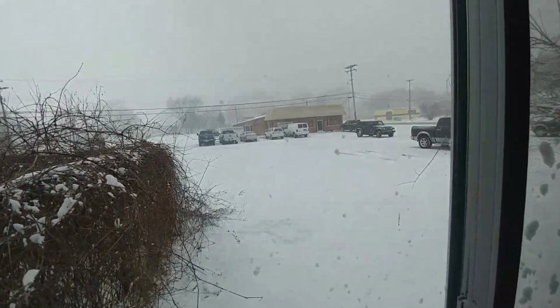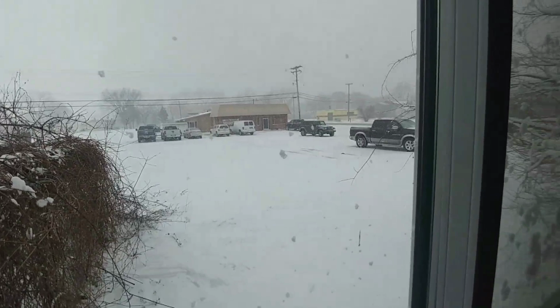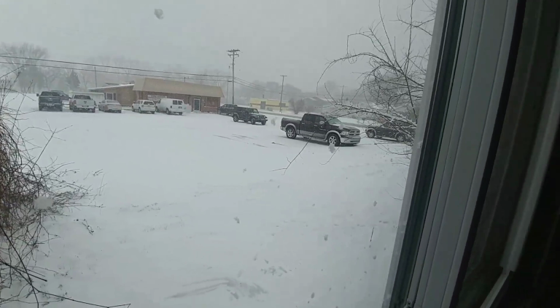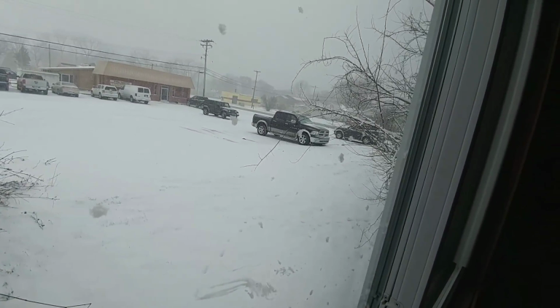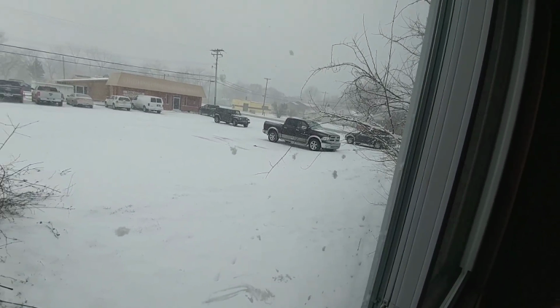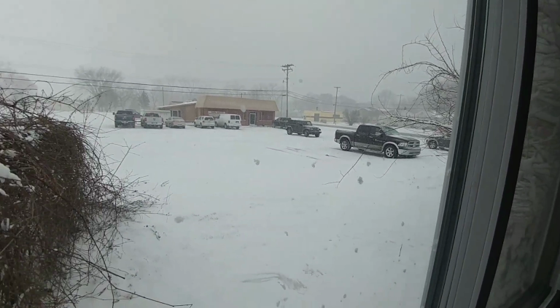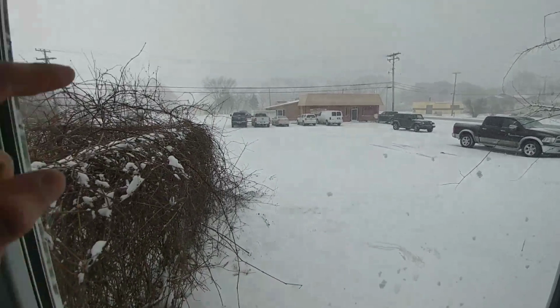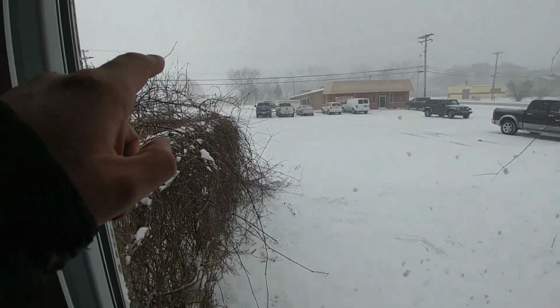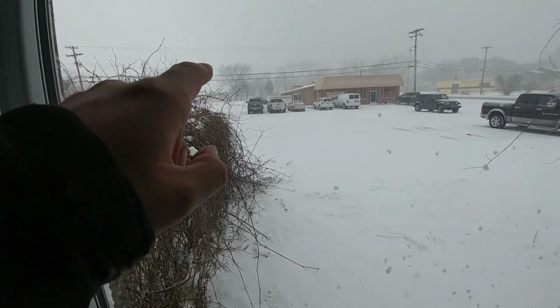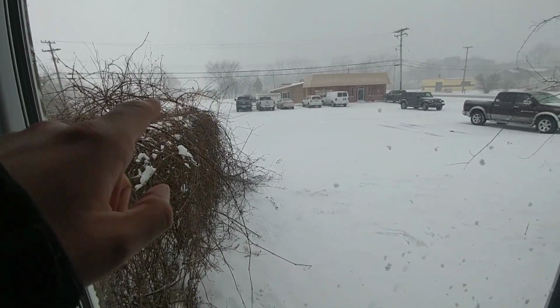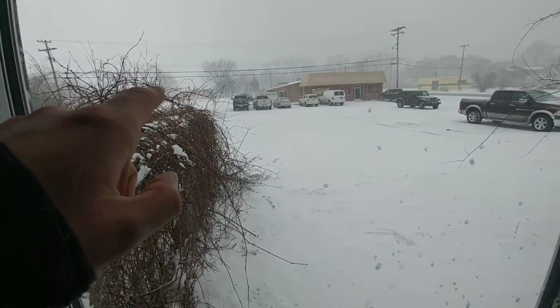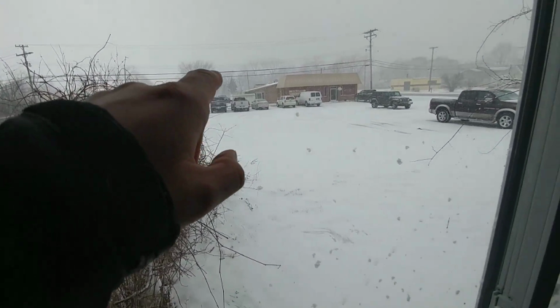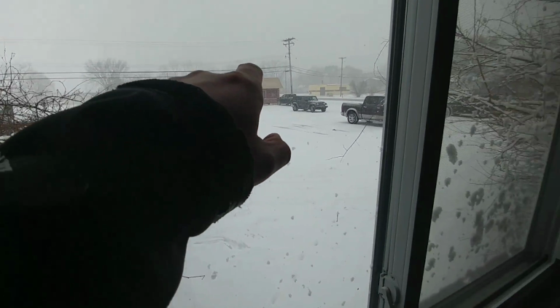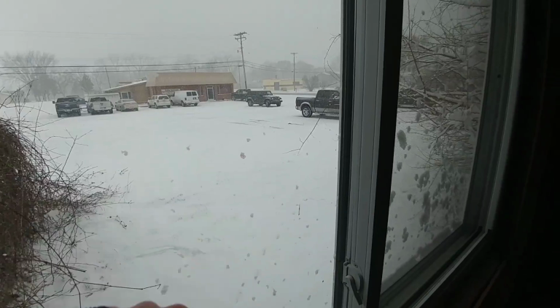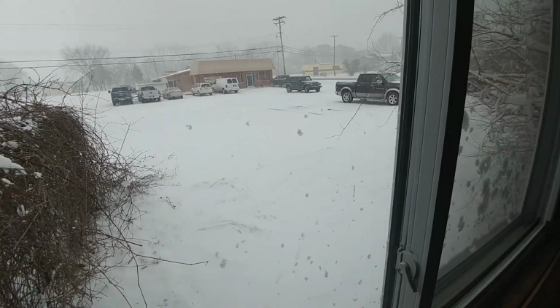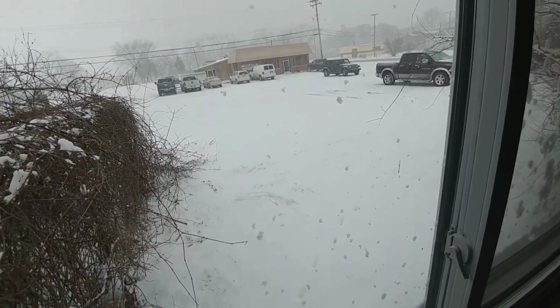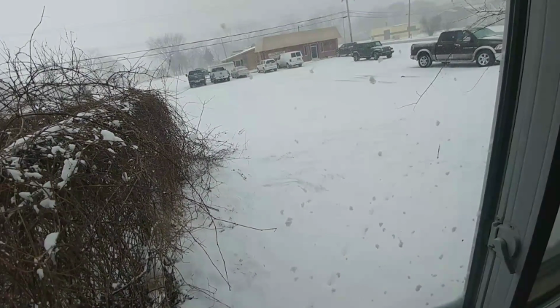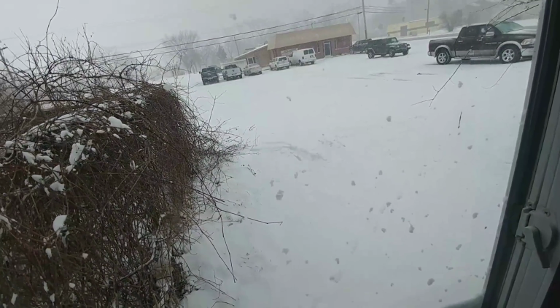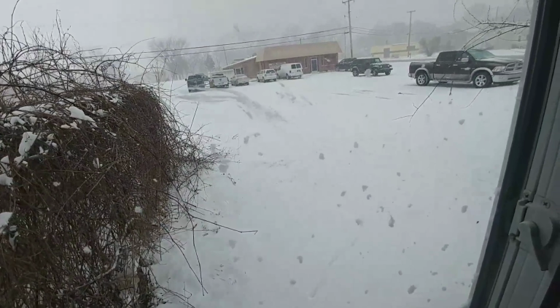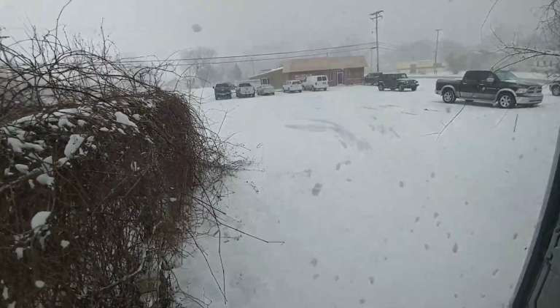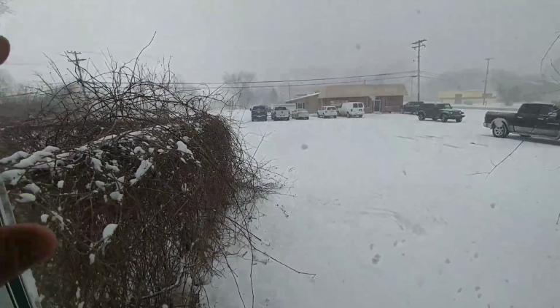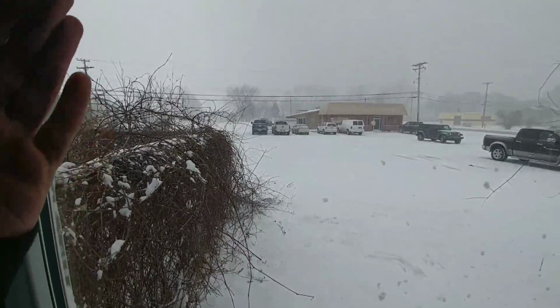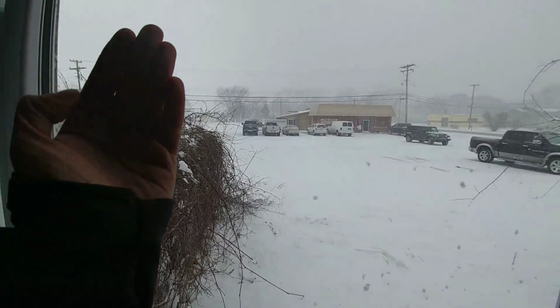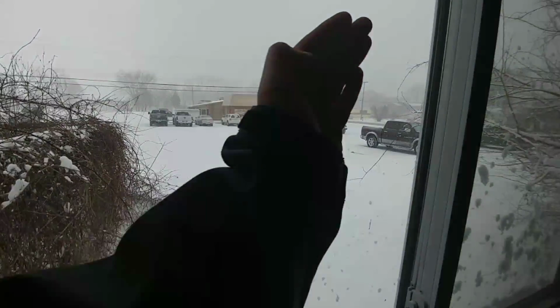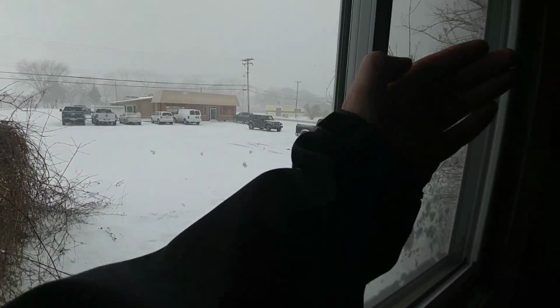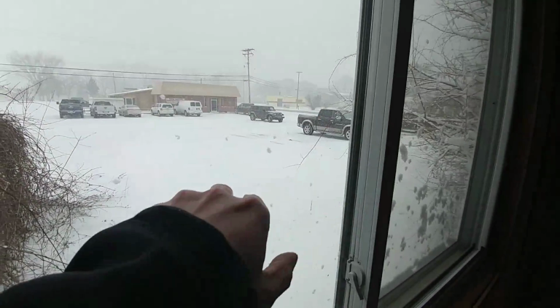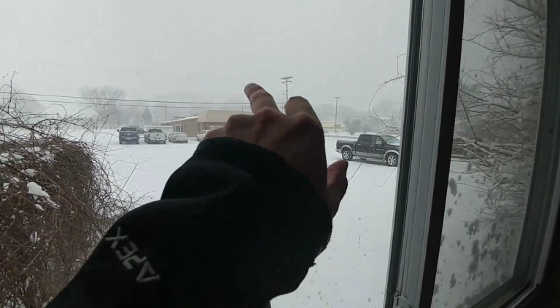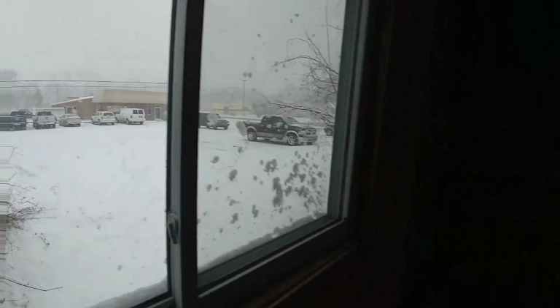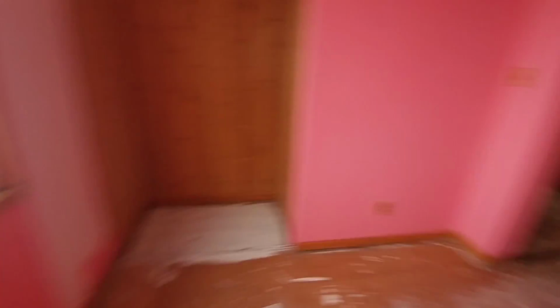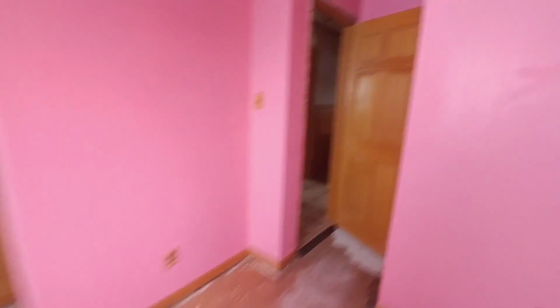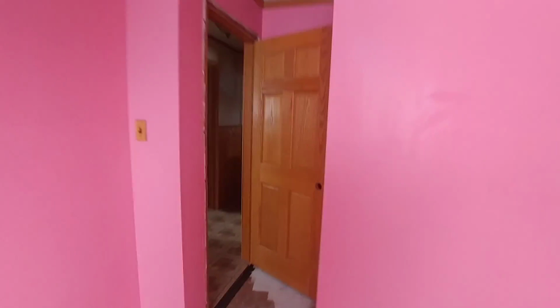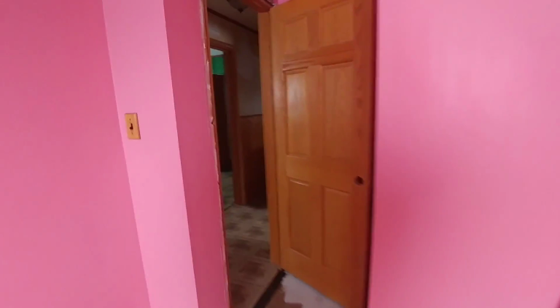What I'm thinking is actually bringing out the privacy fence so that this area is enclosed in the privacy fence, maybe coming out a little farther so that you don't have to look at the bar out the side window.